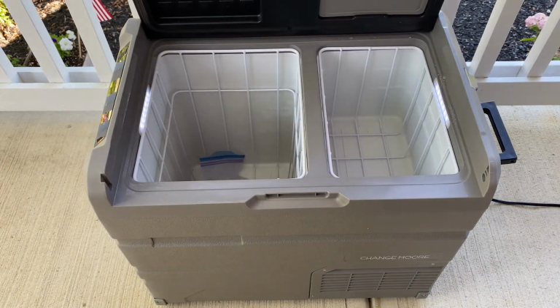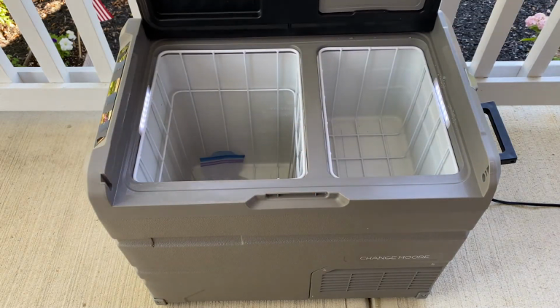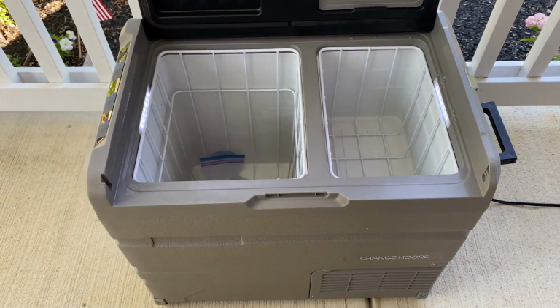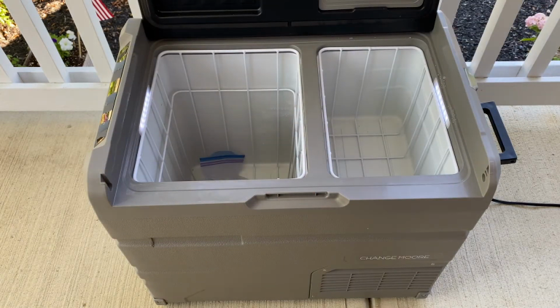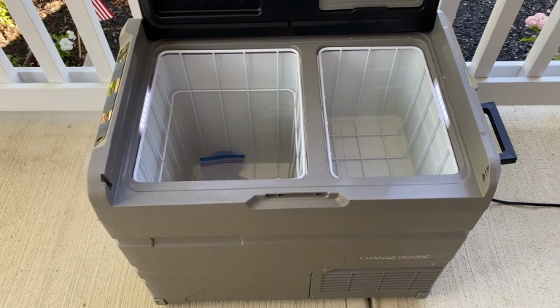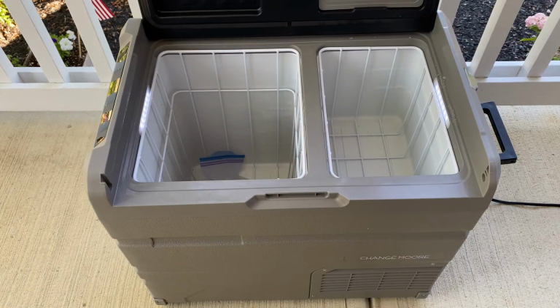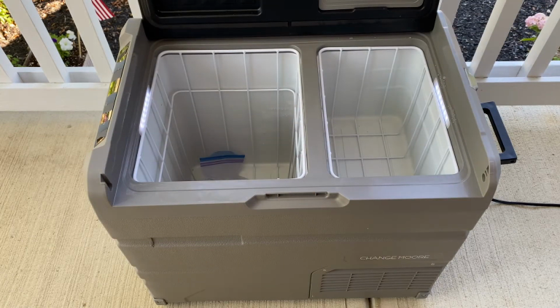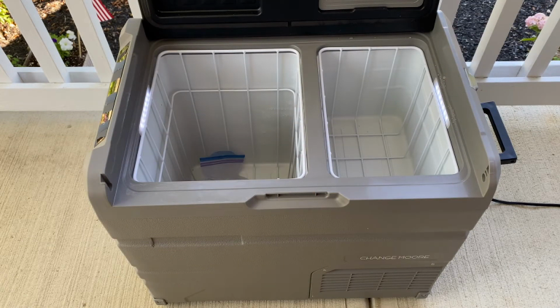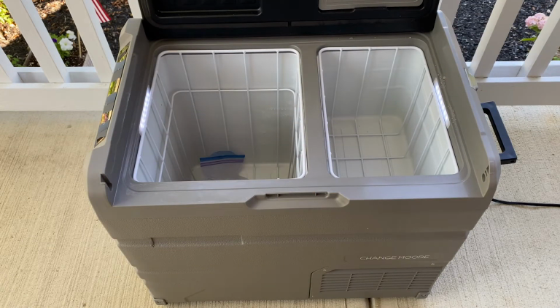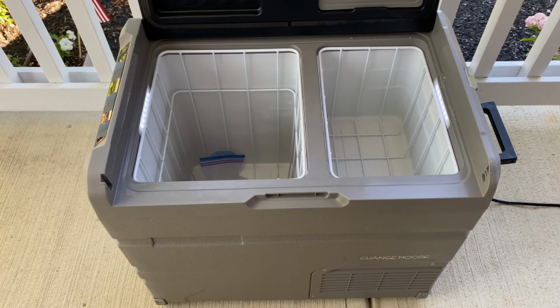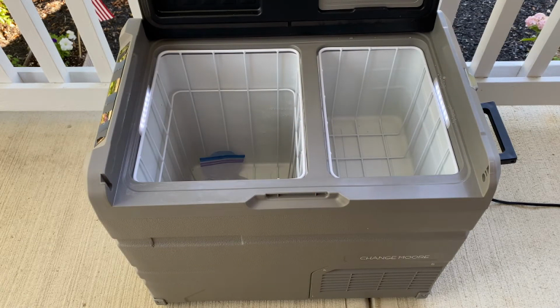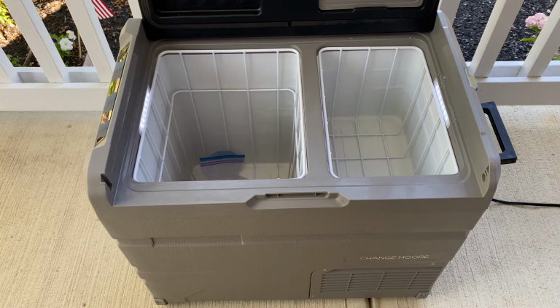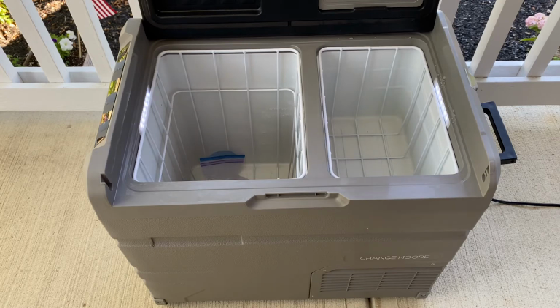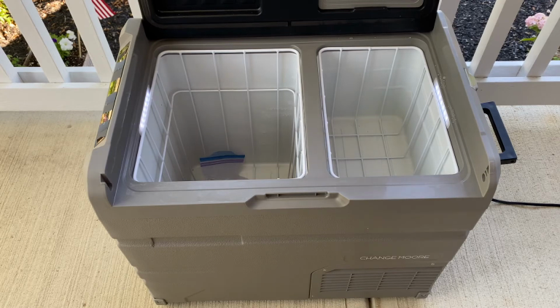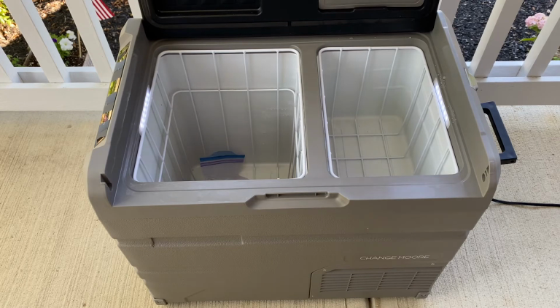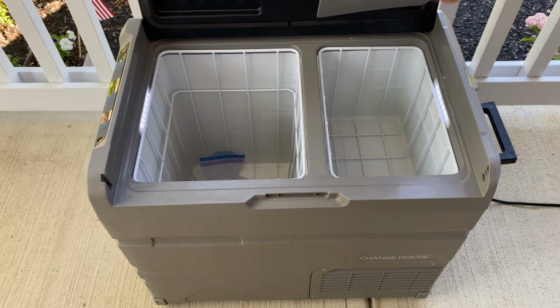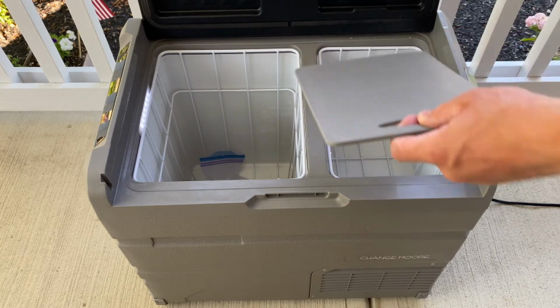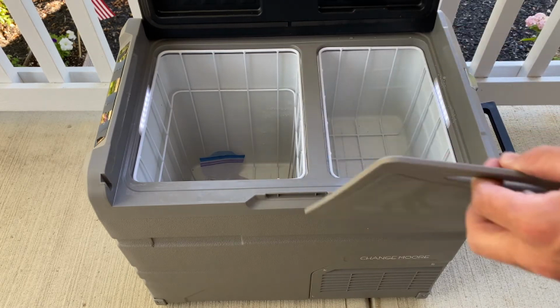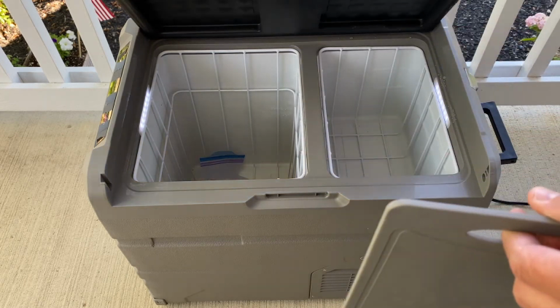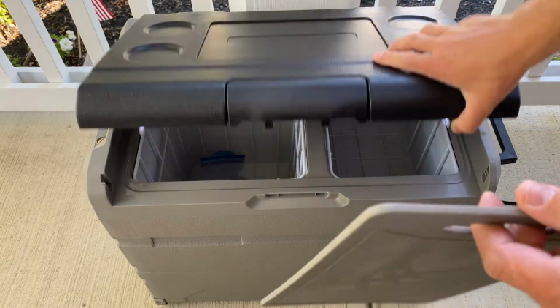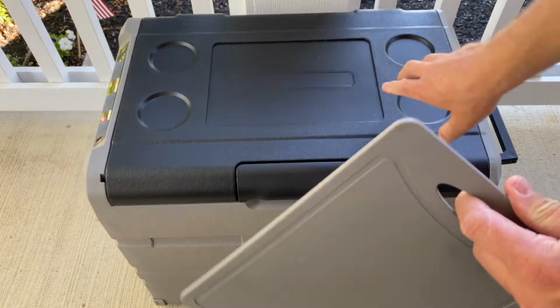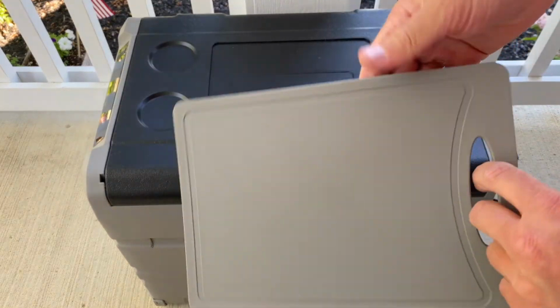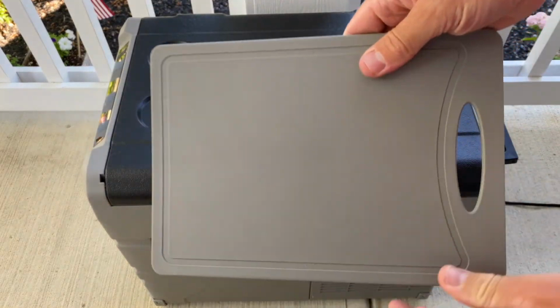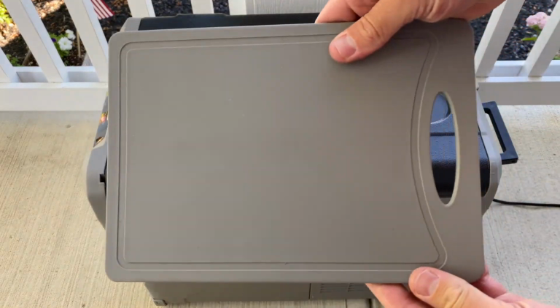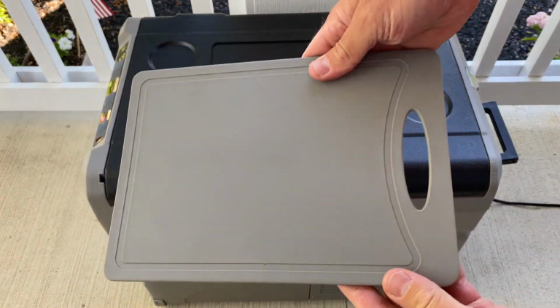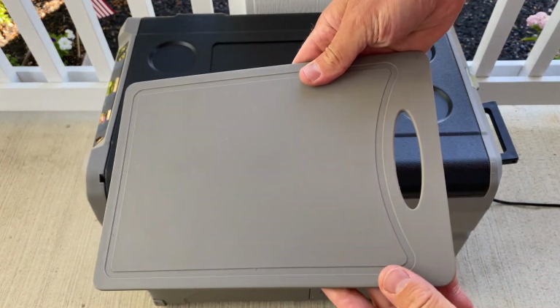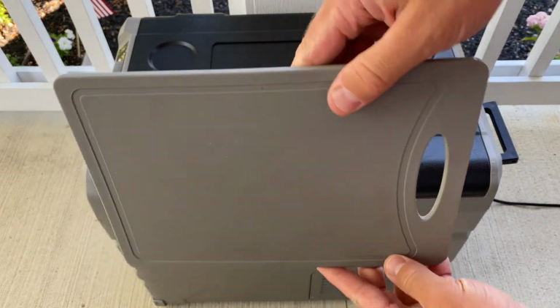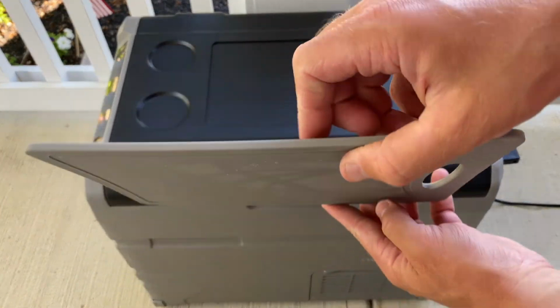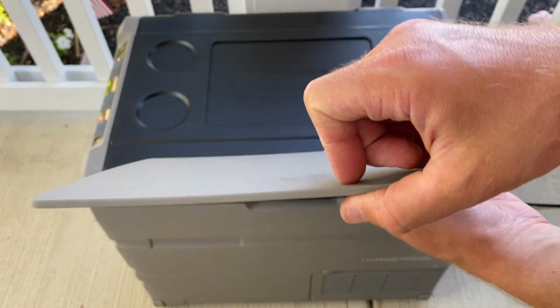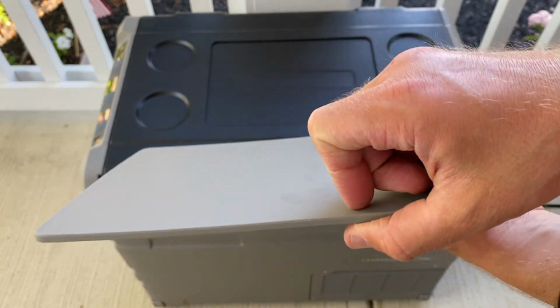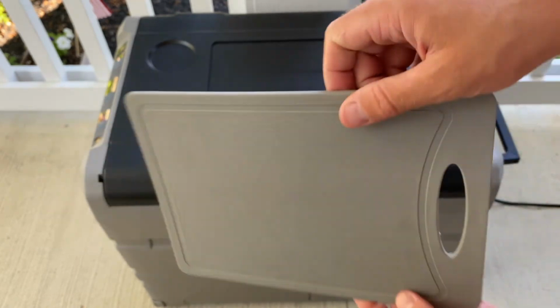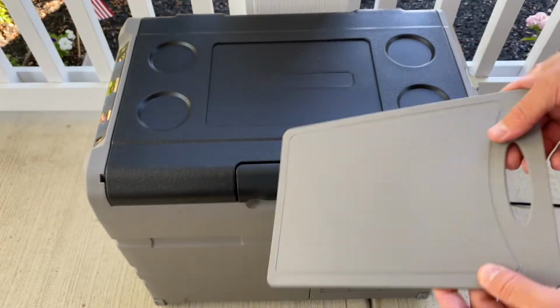Then I can decide what to do next — maybe start the big generator or go another route. A thousand-foot view approach. And here's a sneak peek of the 12-volt fridge I've been looking at; I'll be putting out a video on that next week.